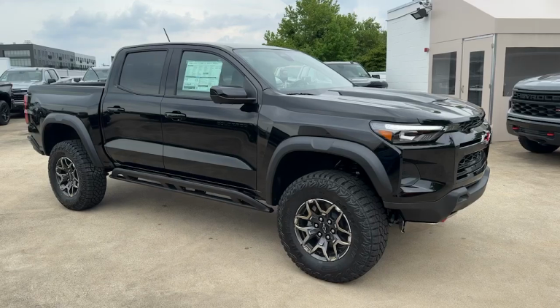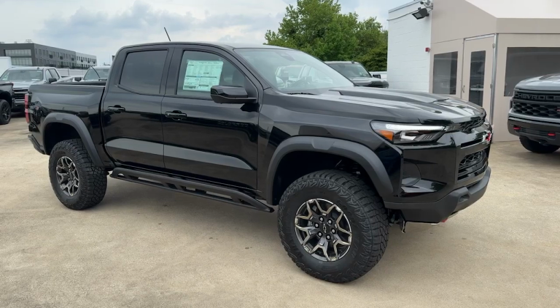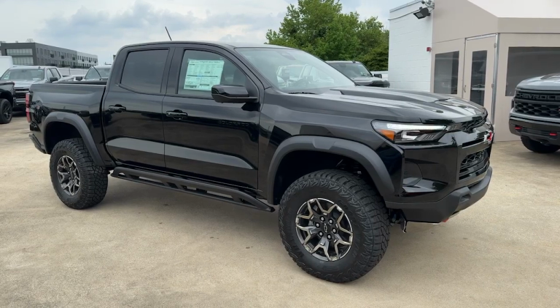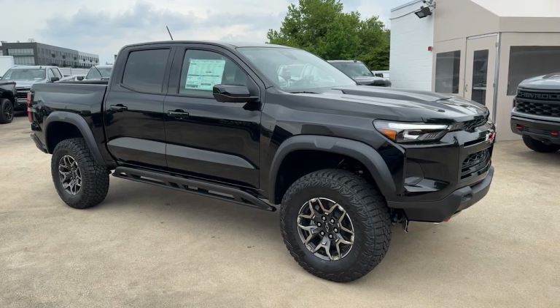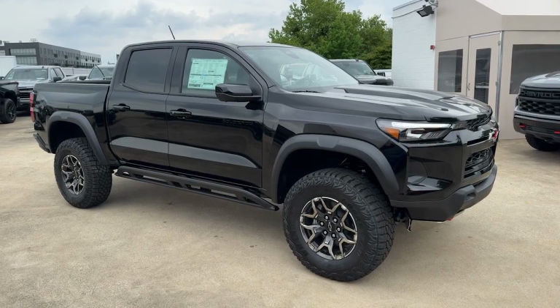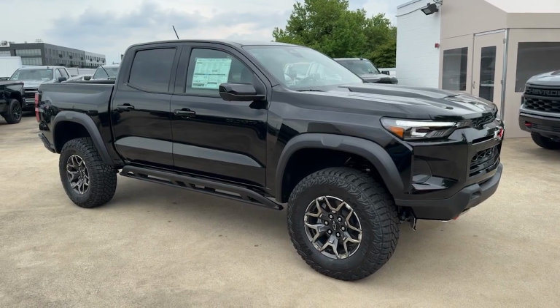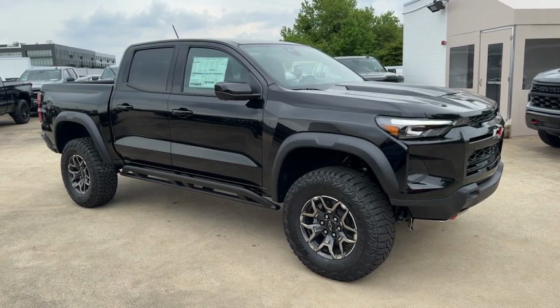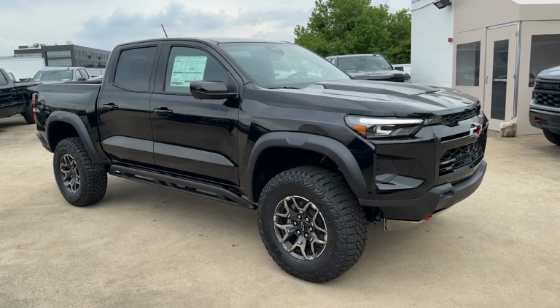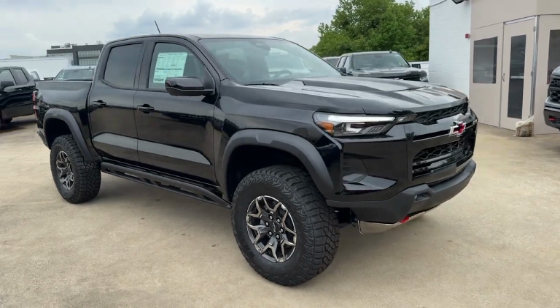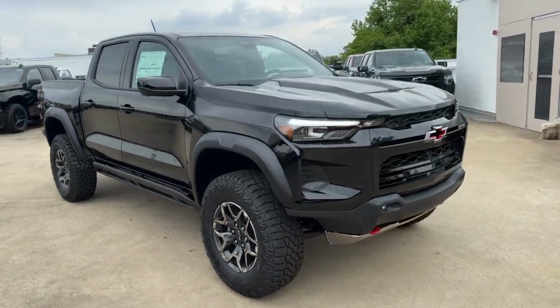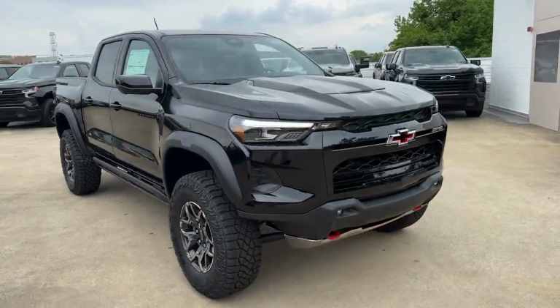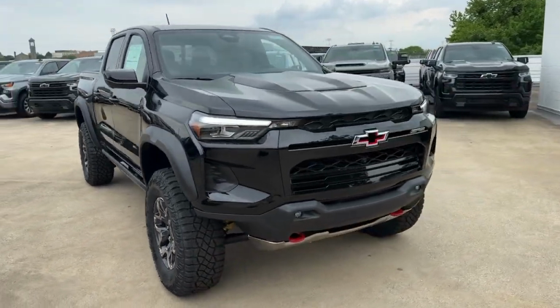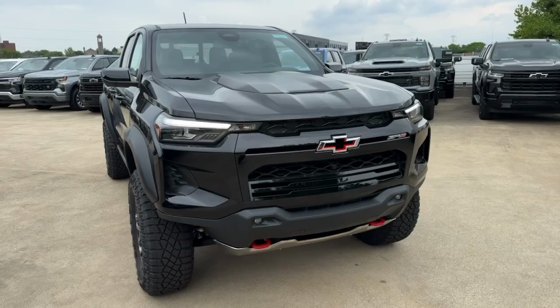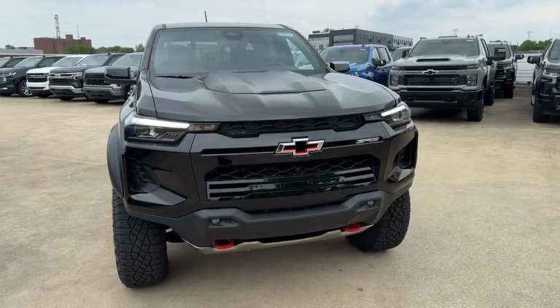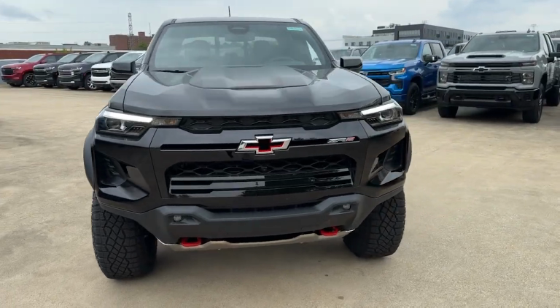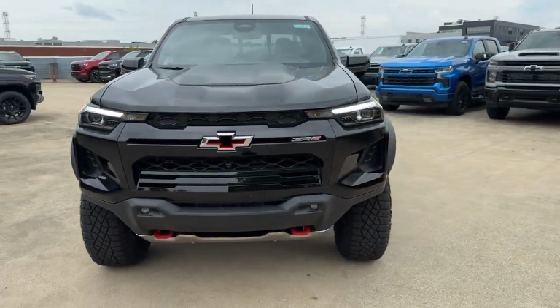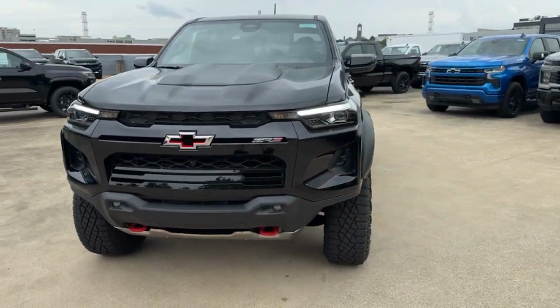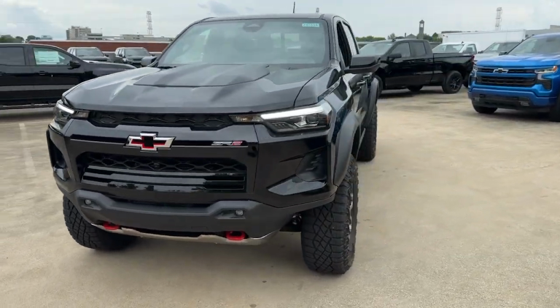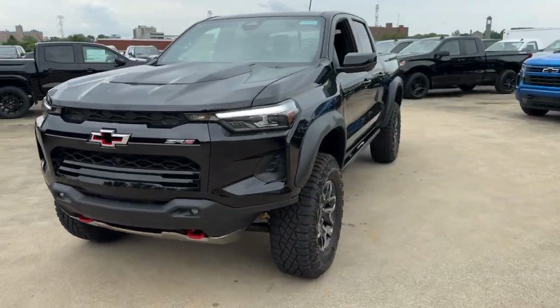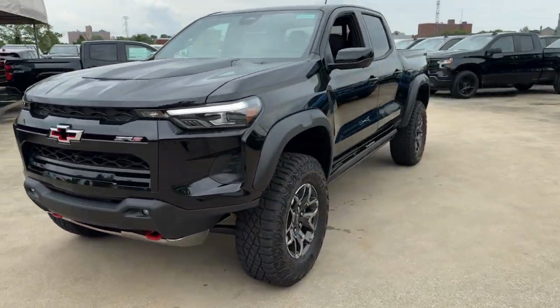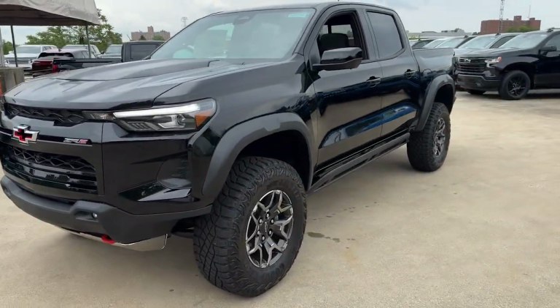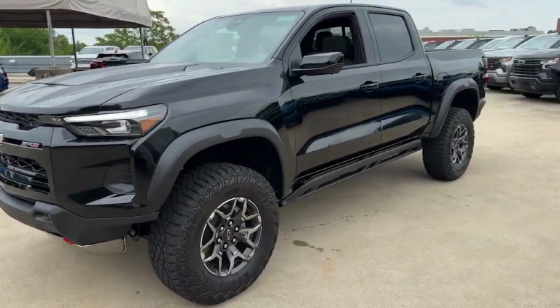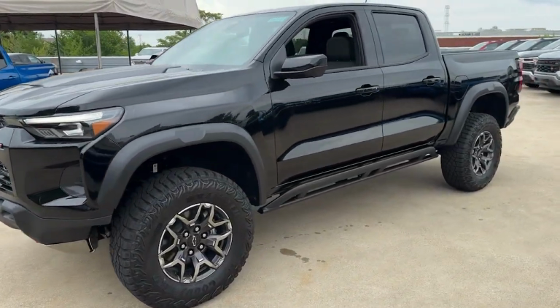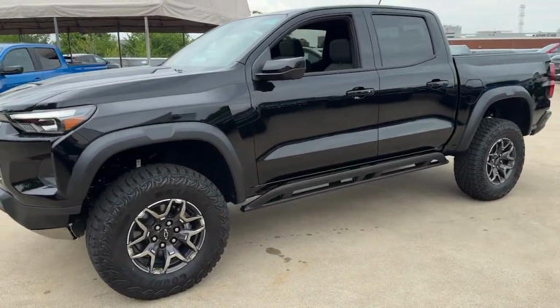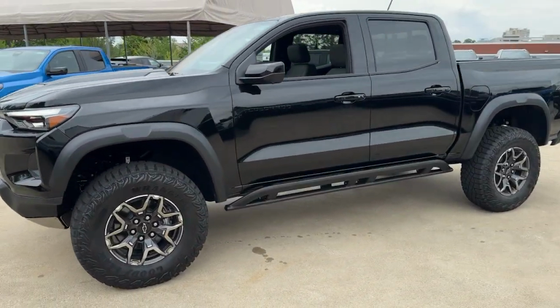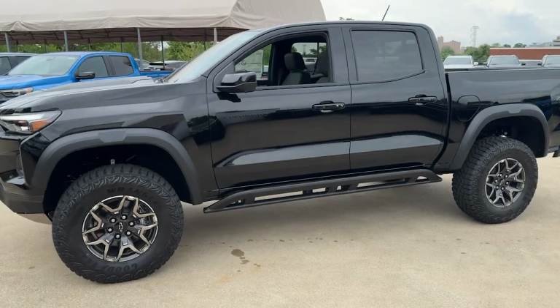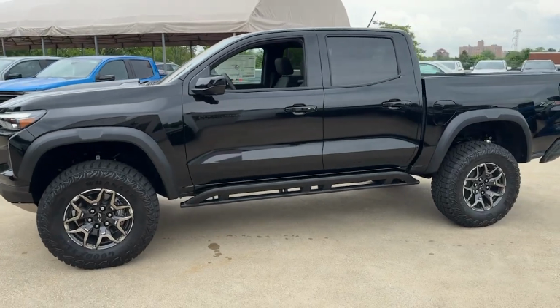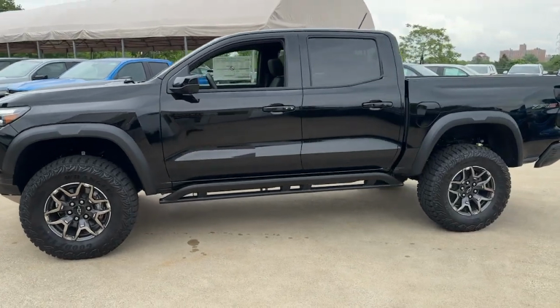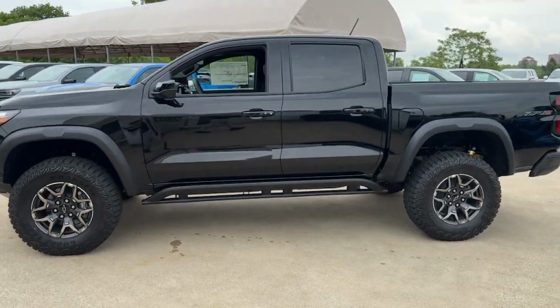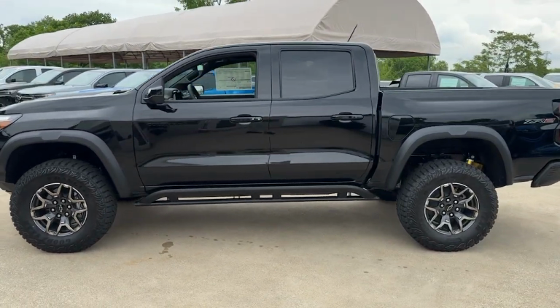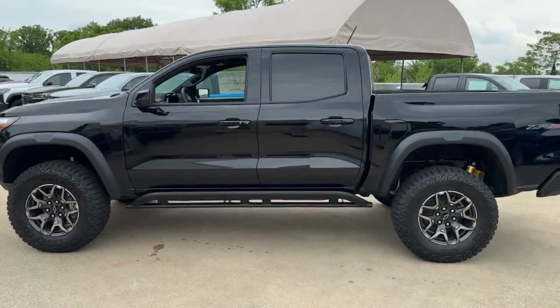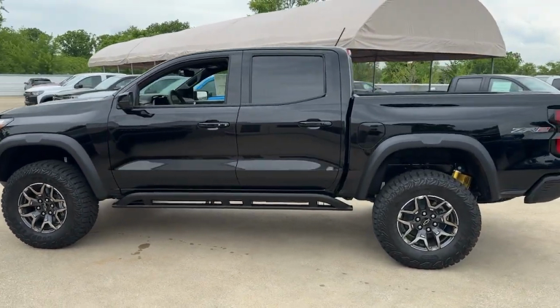You will love the features of this 2024 Chevrolet Colorado. The Colorado delivers the power you need to get the job done, the comfort and amenities you want, and the fuel efficiency that just makes sense in today's world.